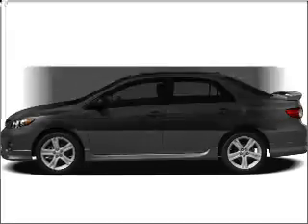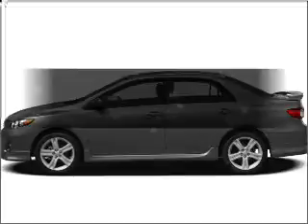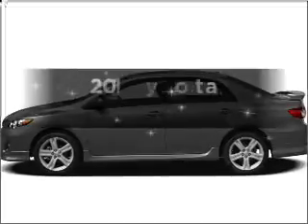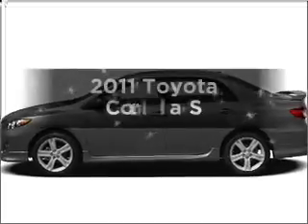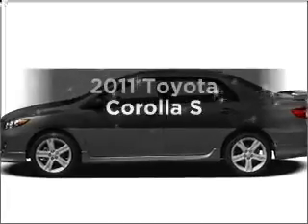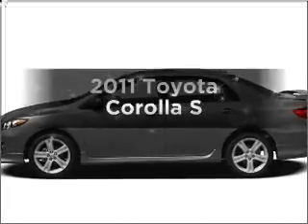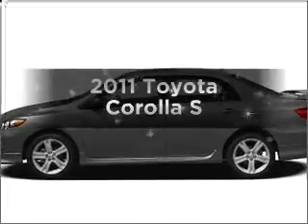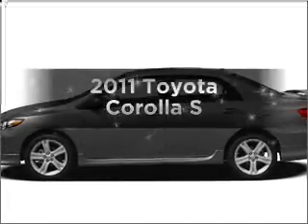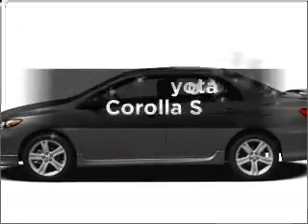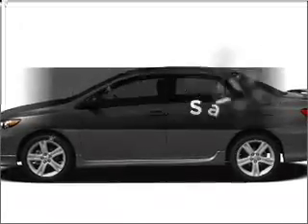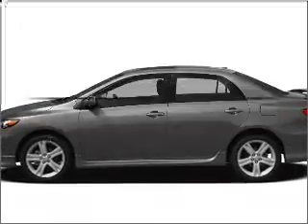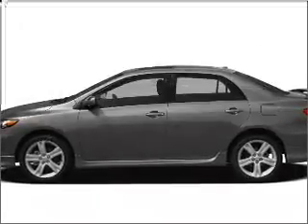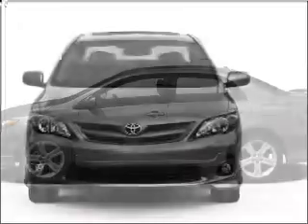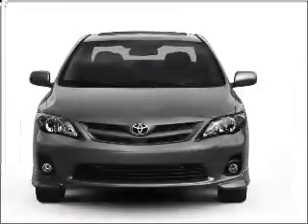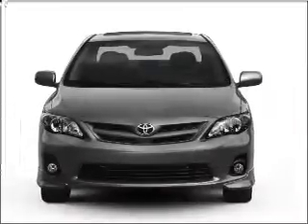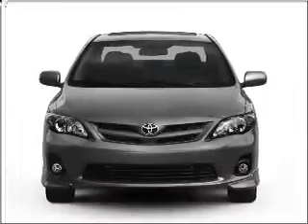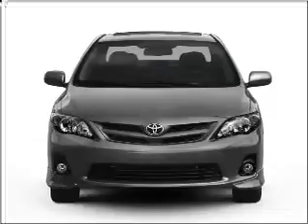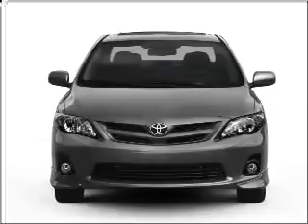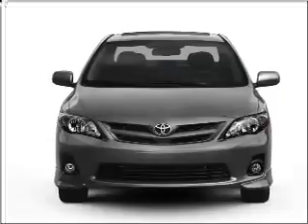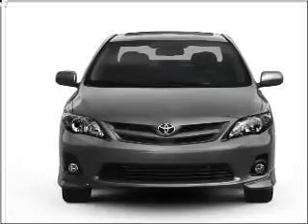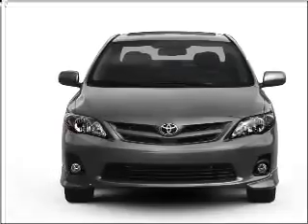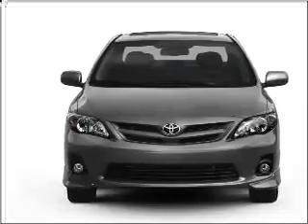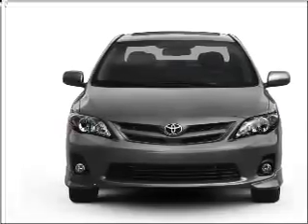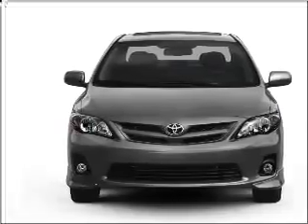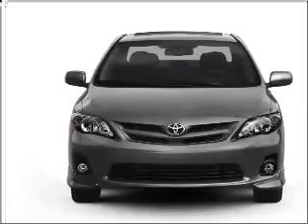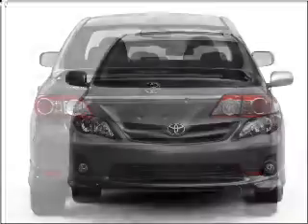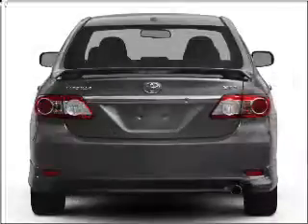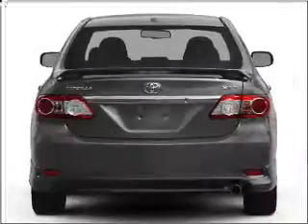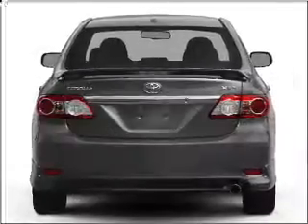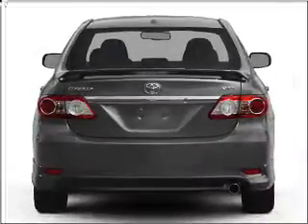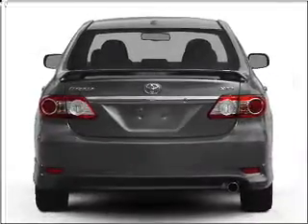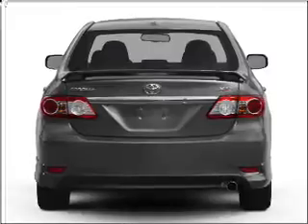Get noticed in this 2011 Toyota Corolla. Everything you need under one roof with this great vehicle, with an efficient four-cylinder engine that responds smoothly to its automatic transmission.